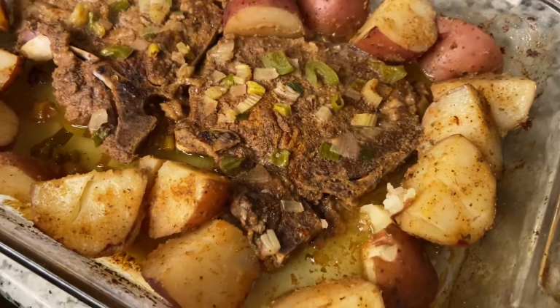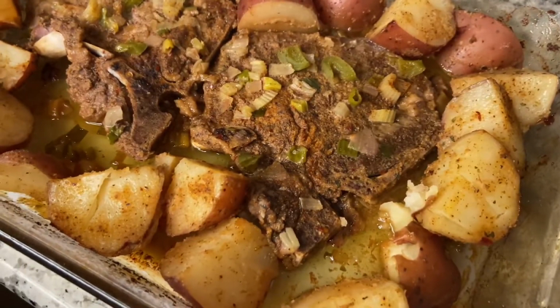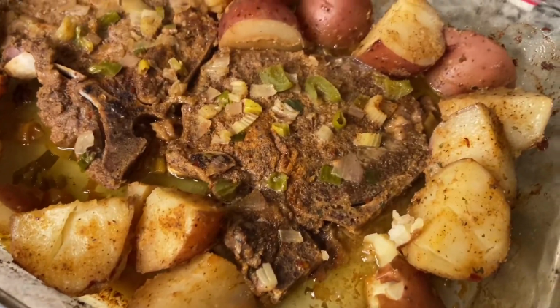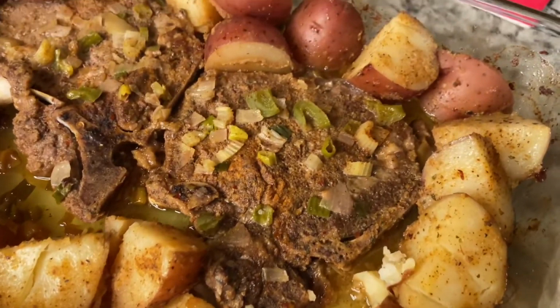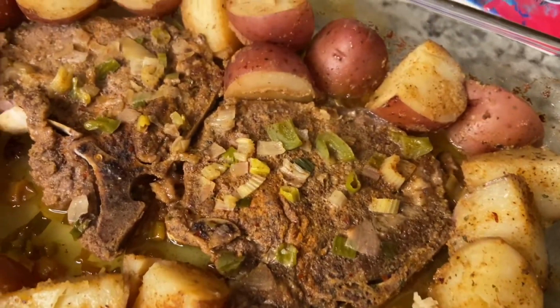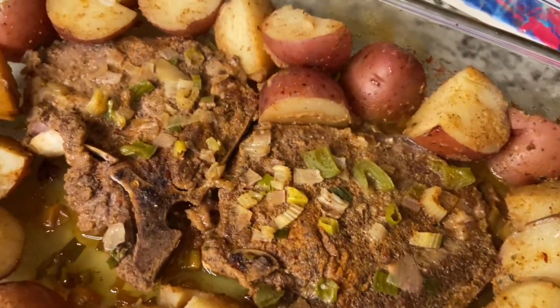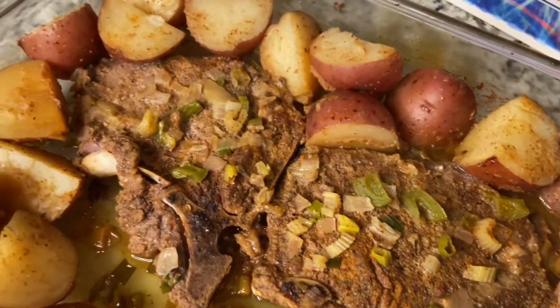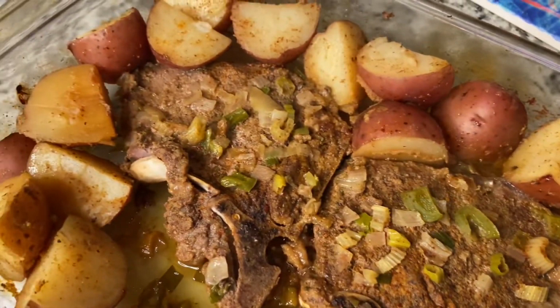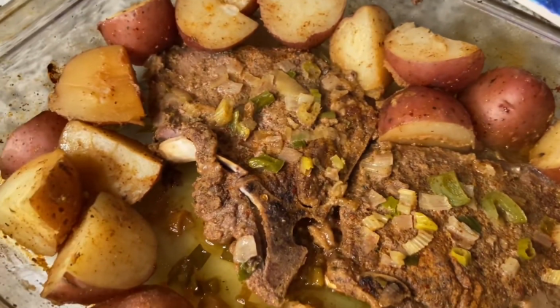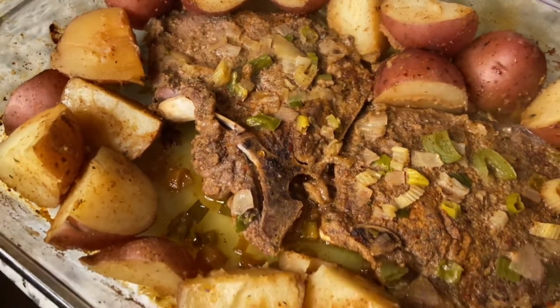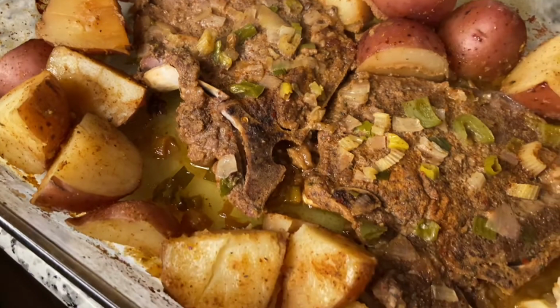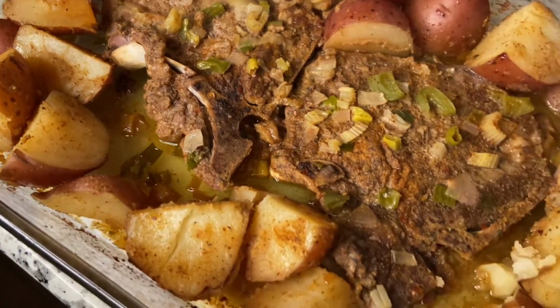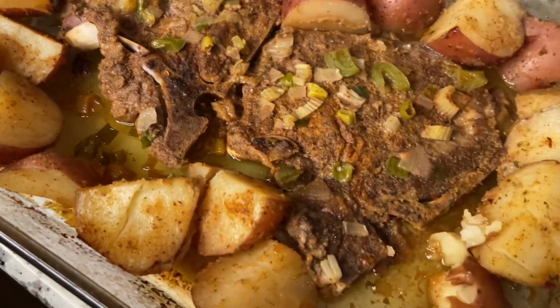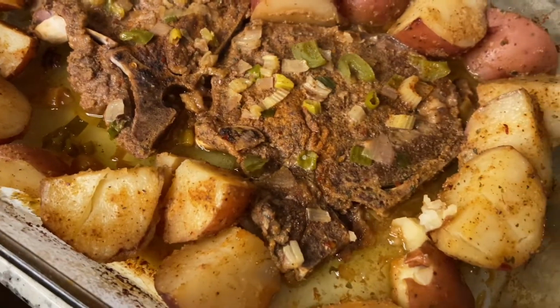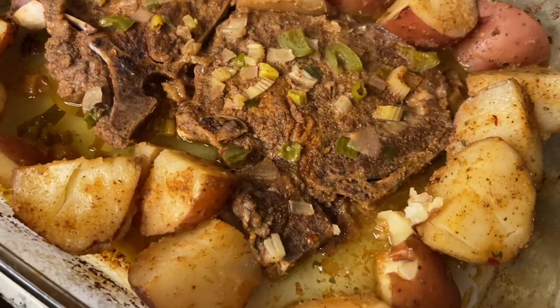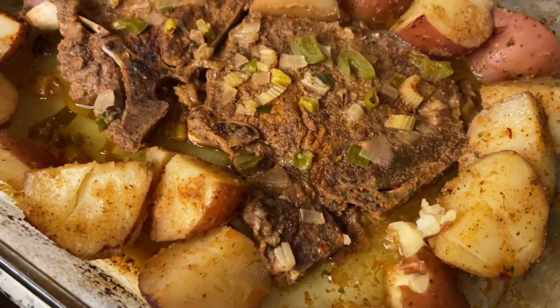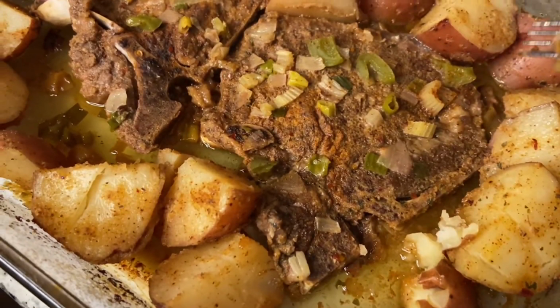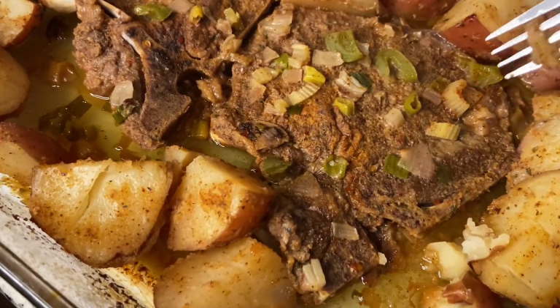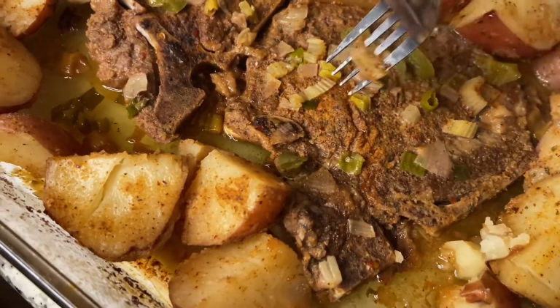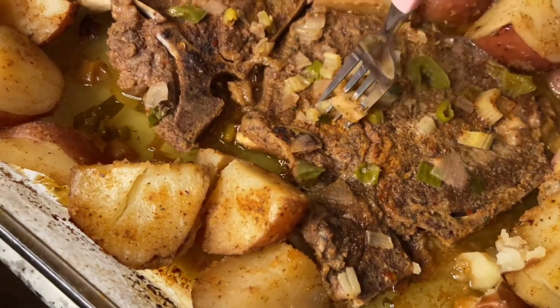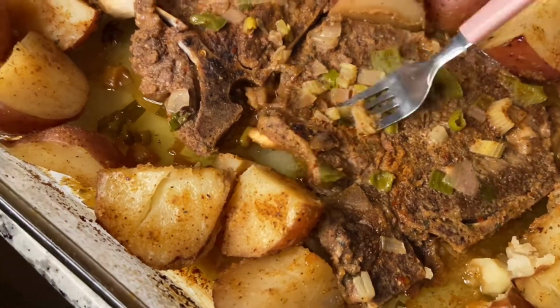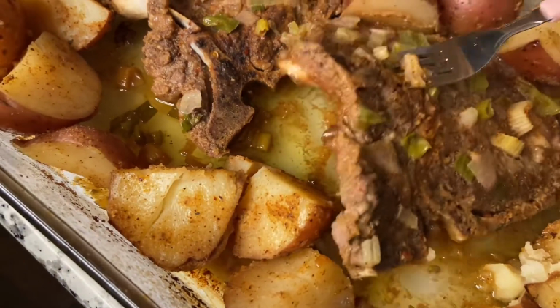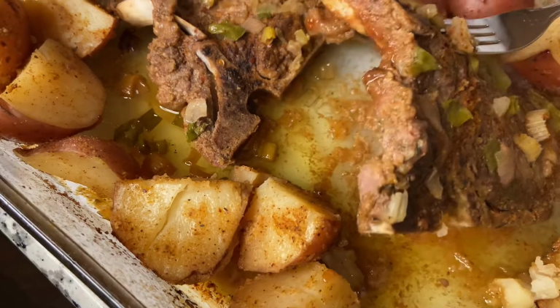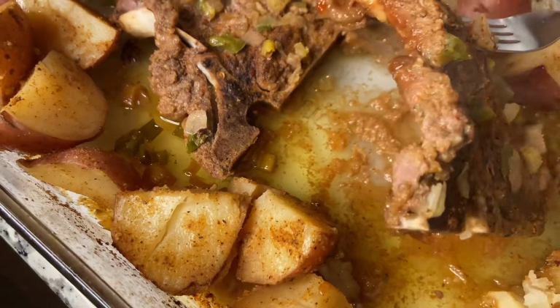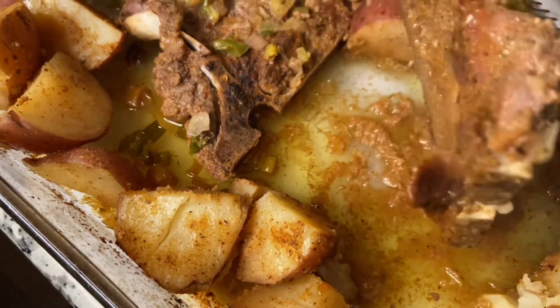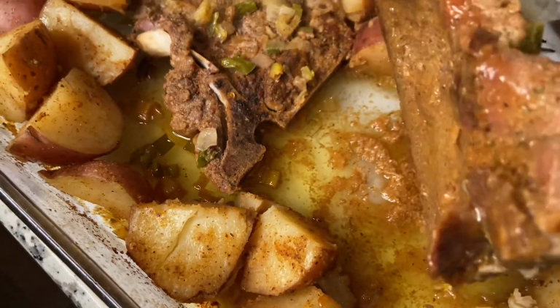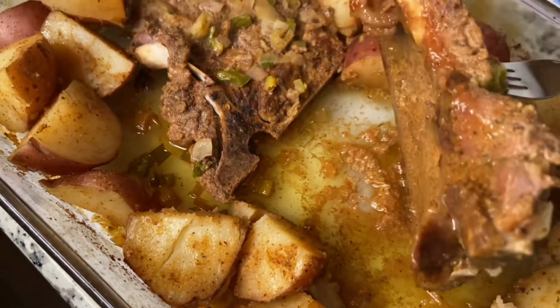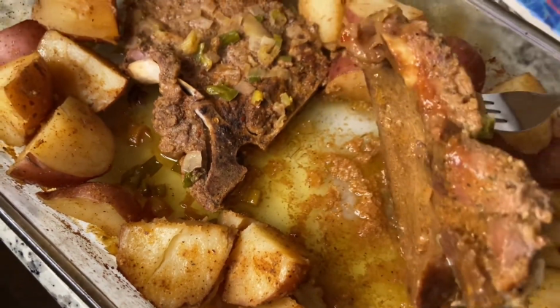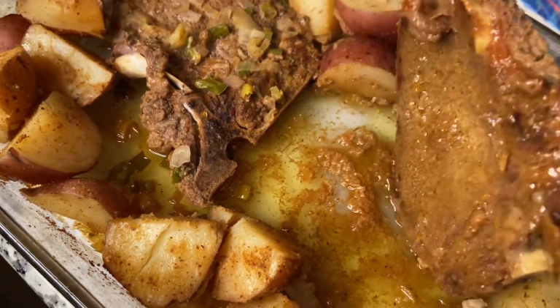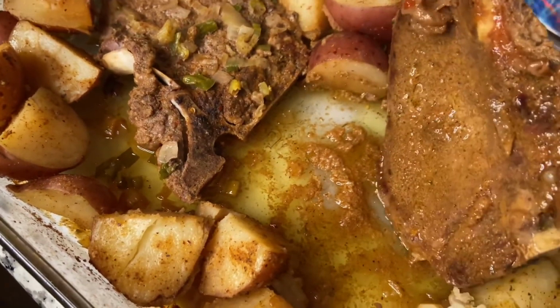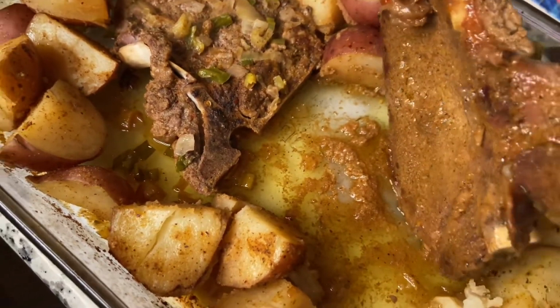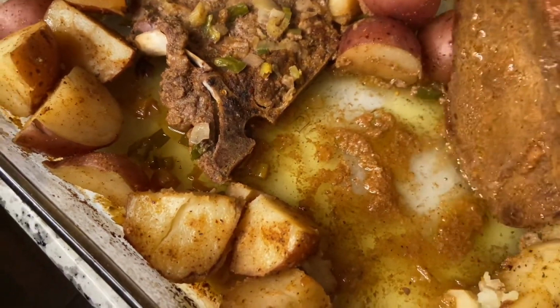So y'all, here's the ending result of my steak and potatoes. Oh y'all, this recipe is so good! If y'all like it, give me a thumbs up. Make sure y'all comment down below. Tell a friend, tell another friend, and y'all keep the subscribers rolling.